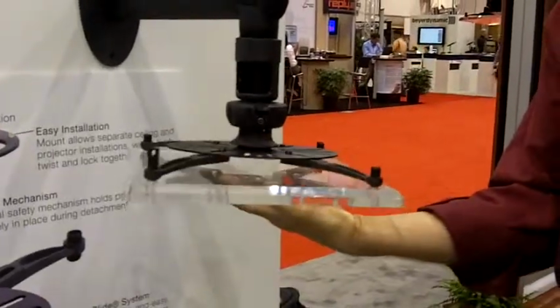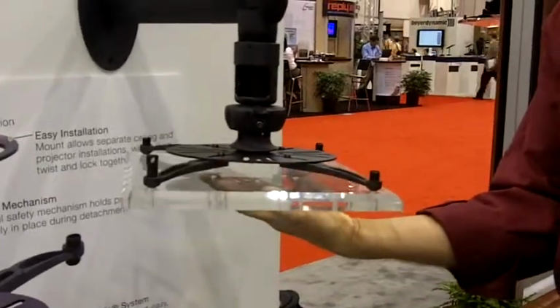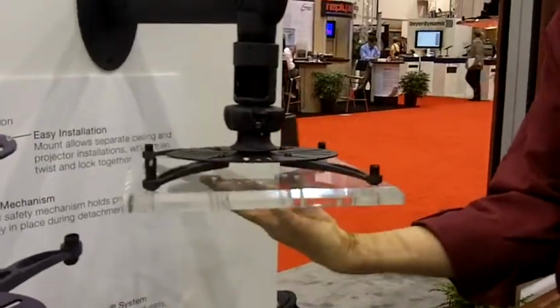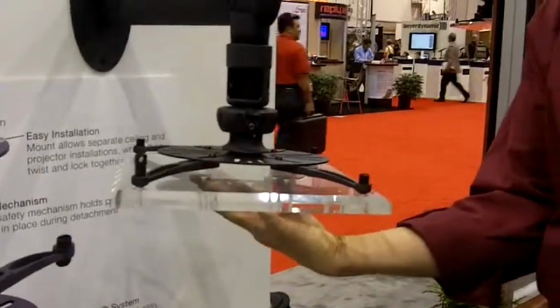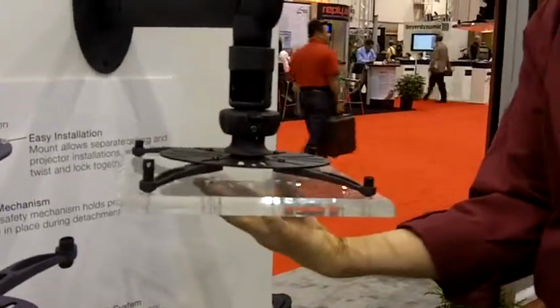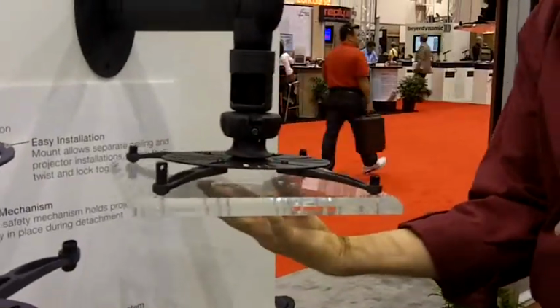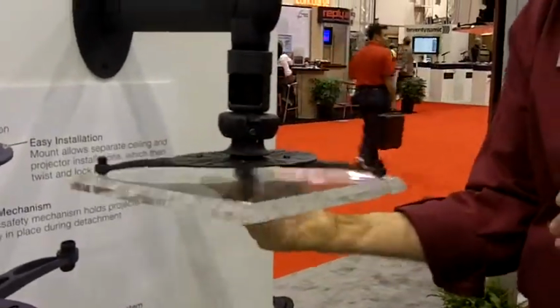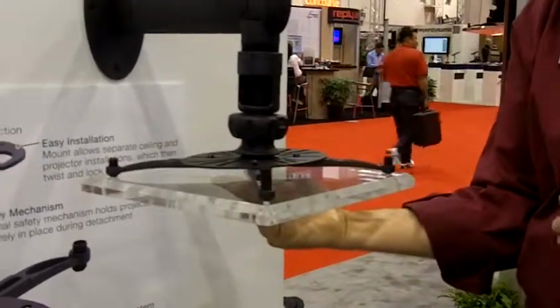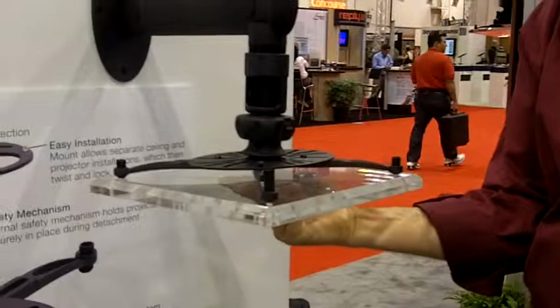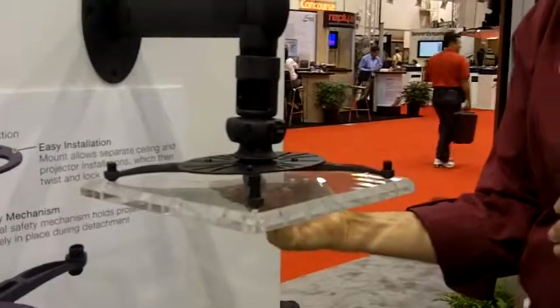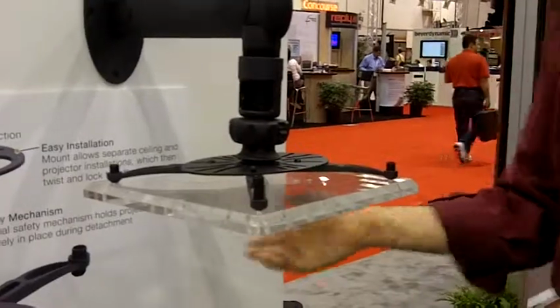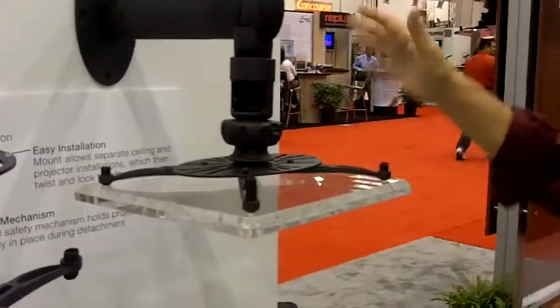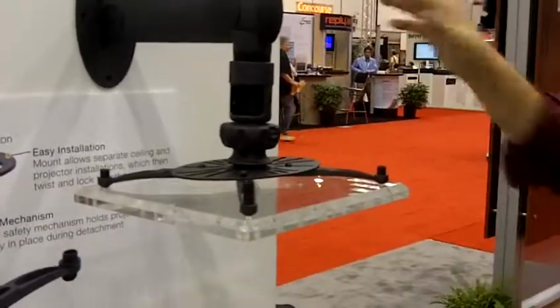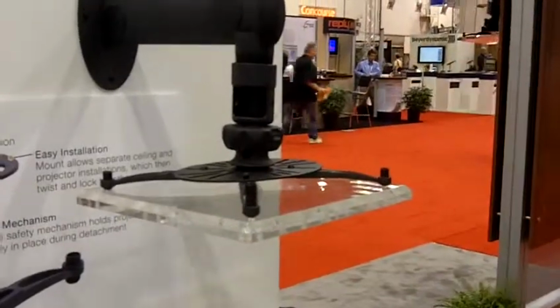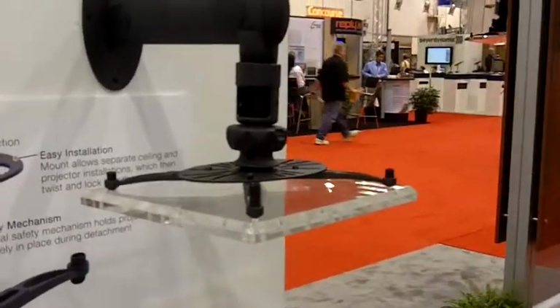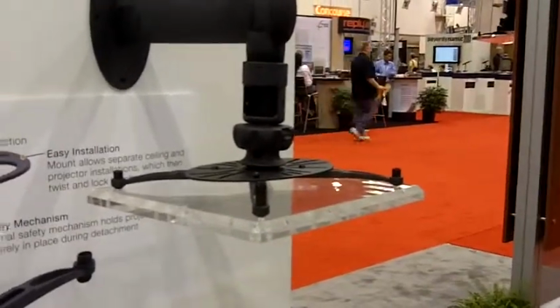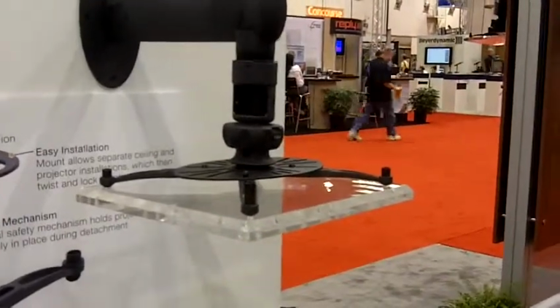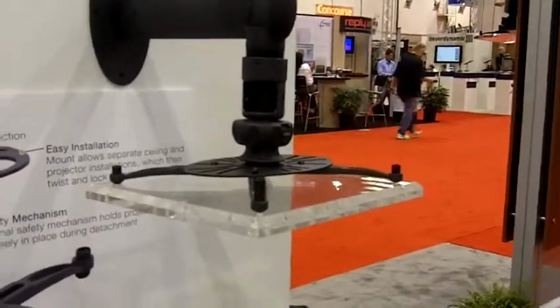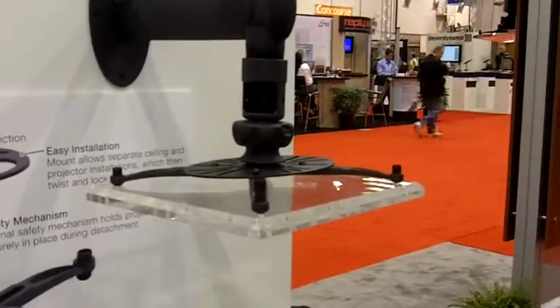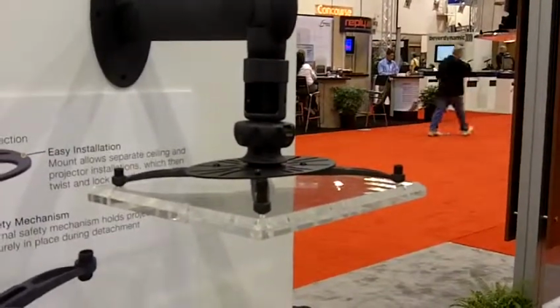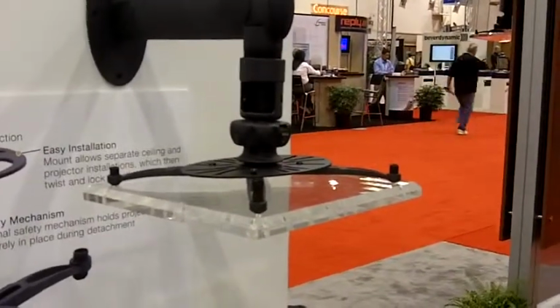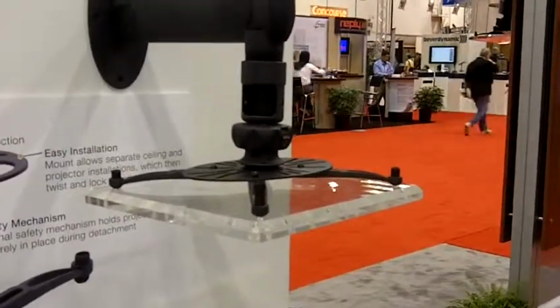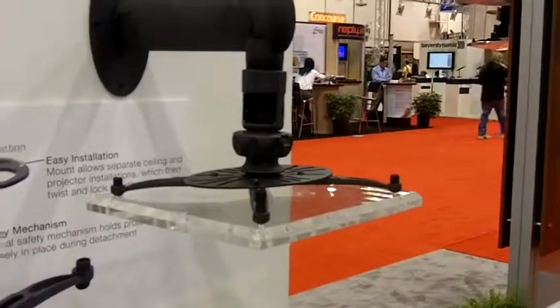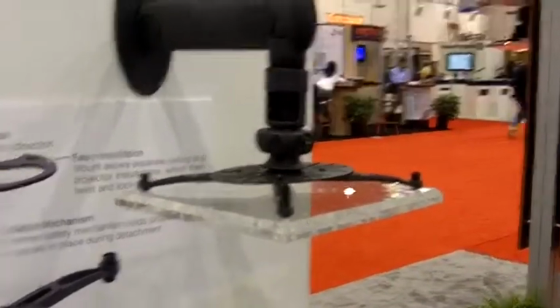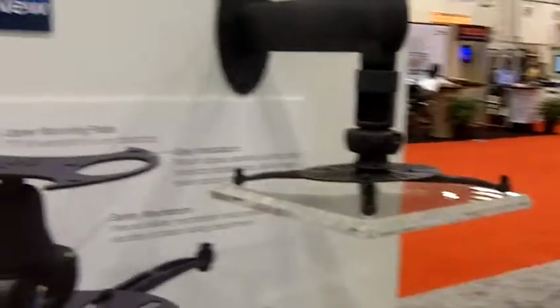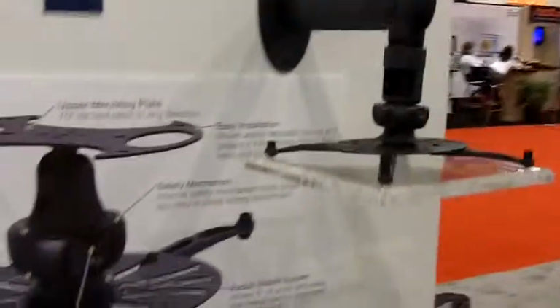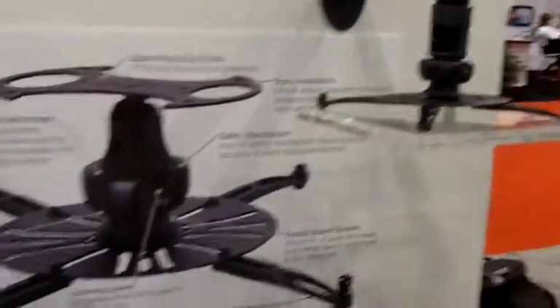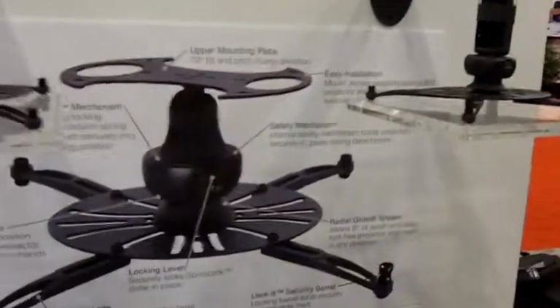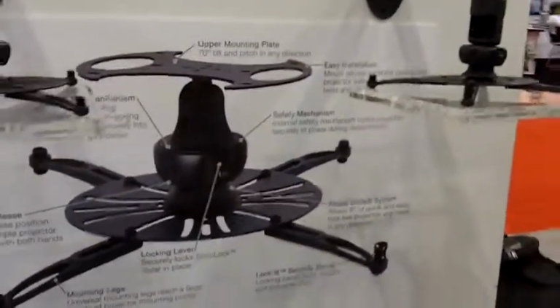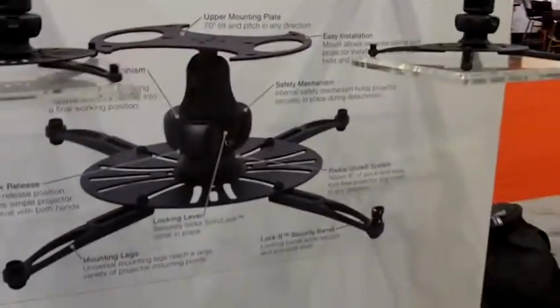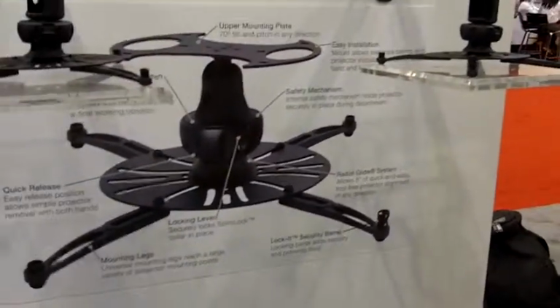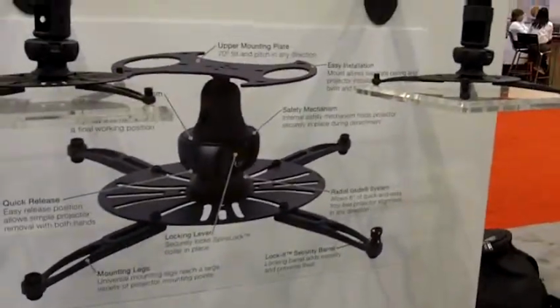Same thing — put it up, snap it into place and it holds right into the same place as well. So there's no realignment, which makes it really quick if you need to service a projector.